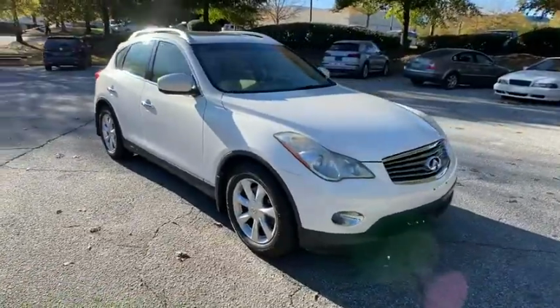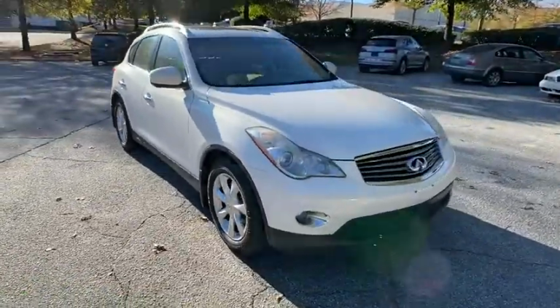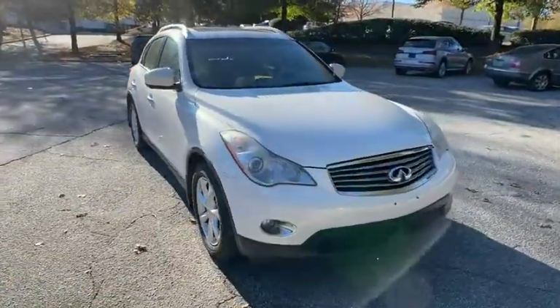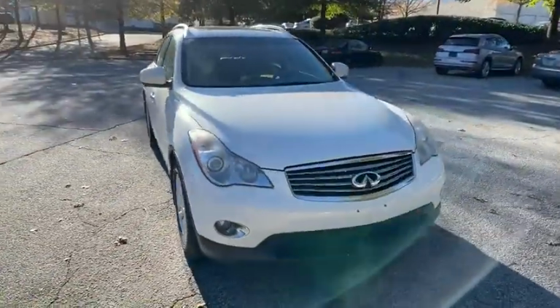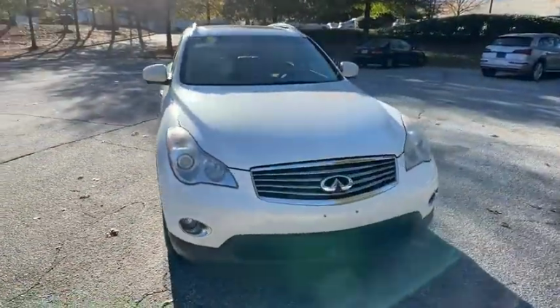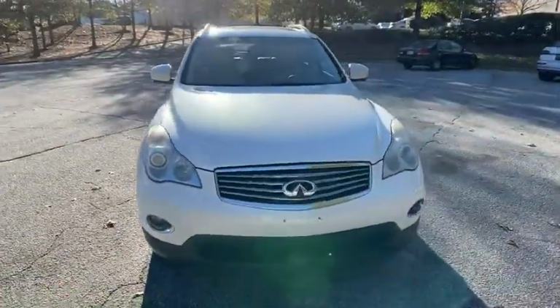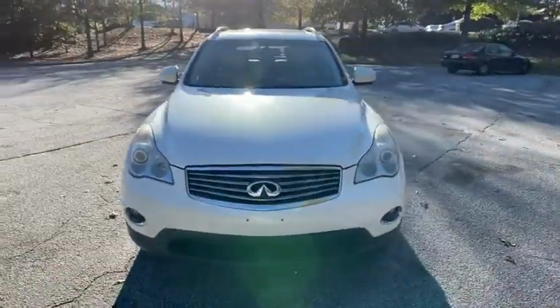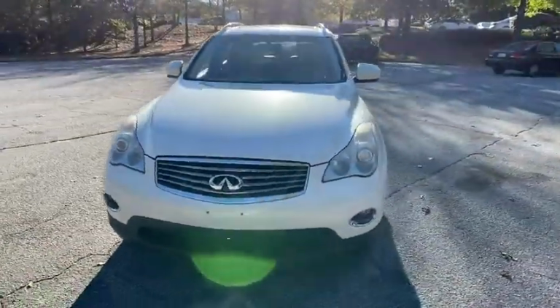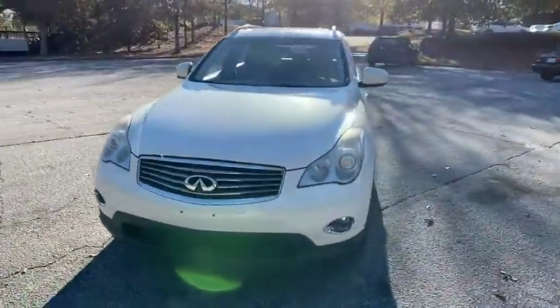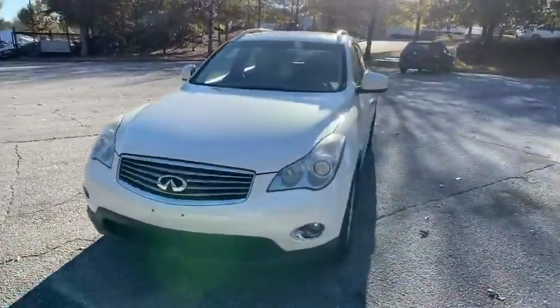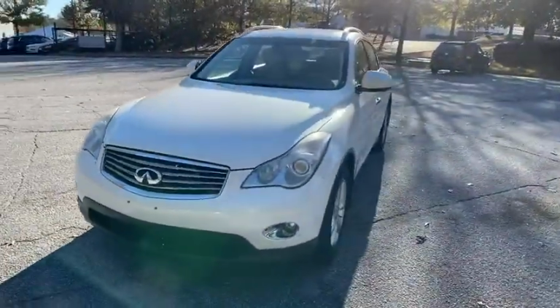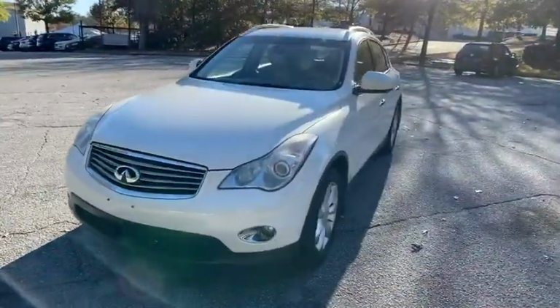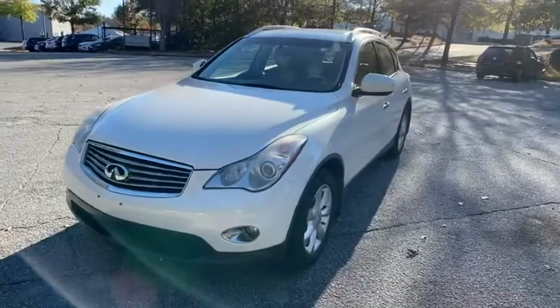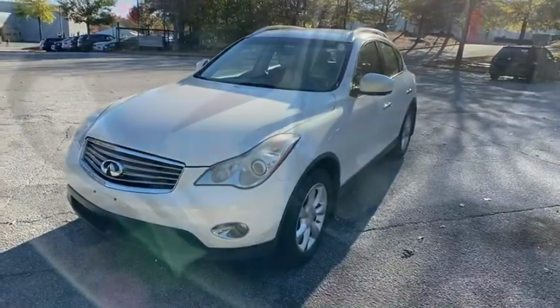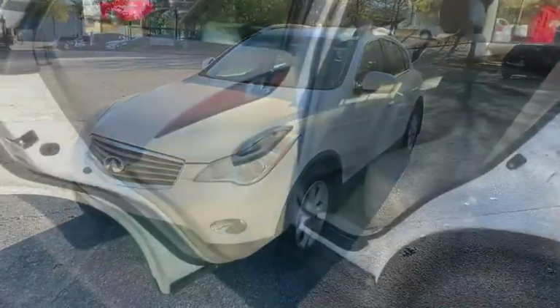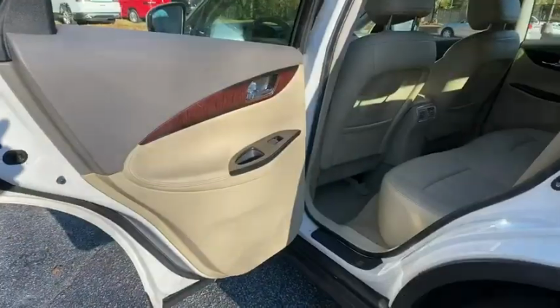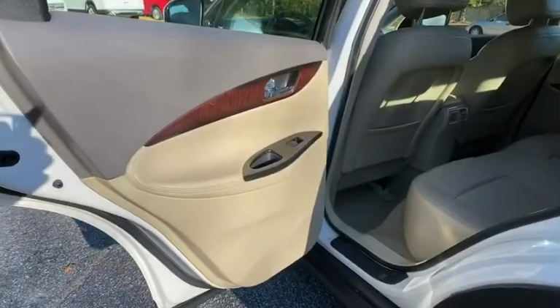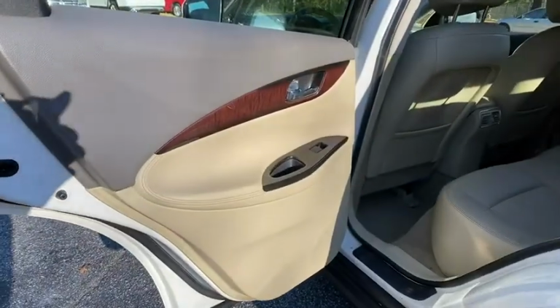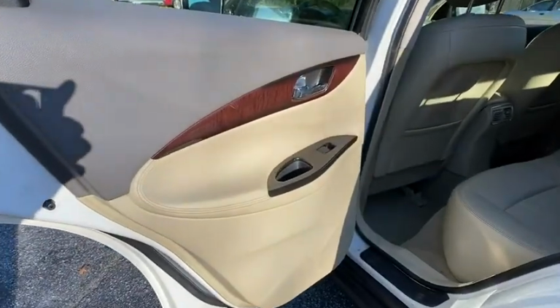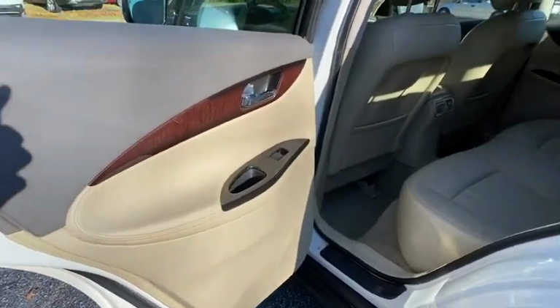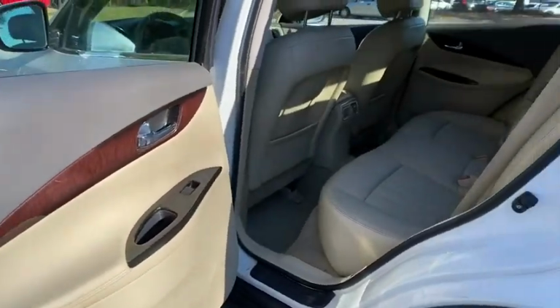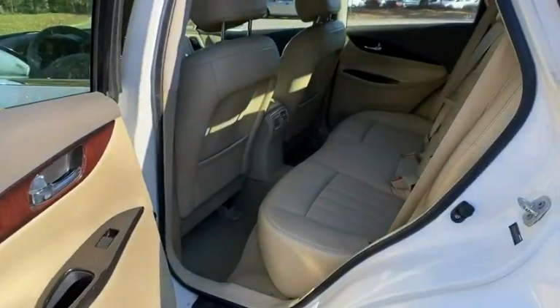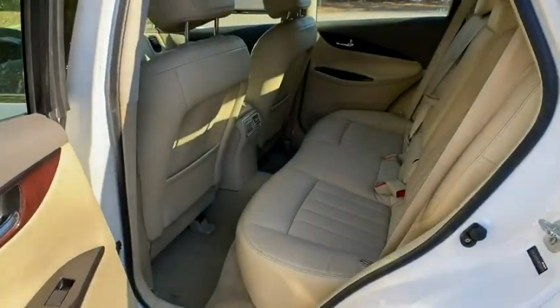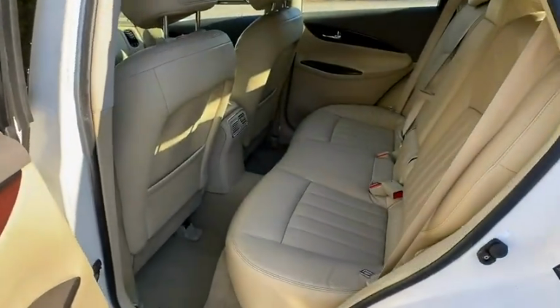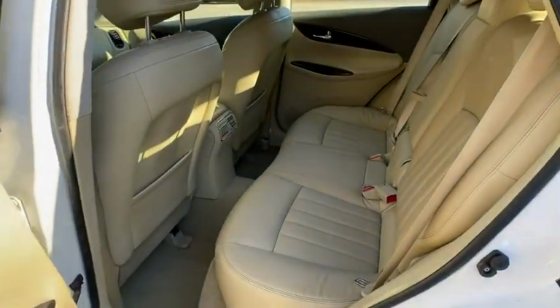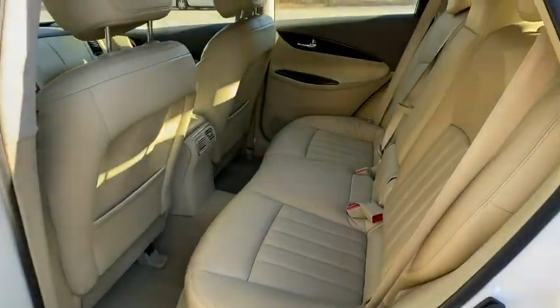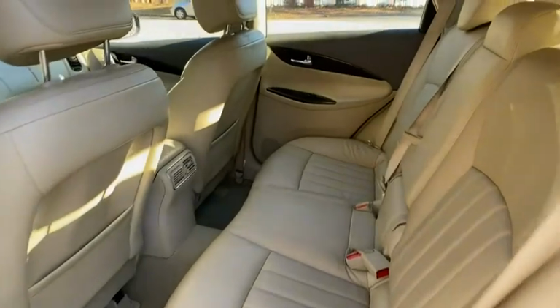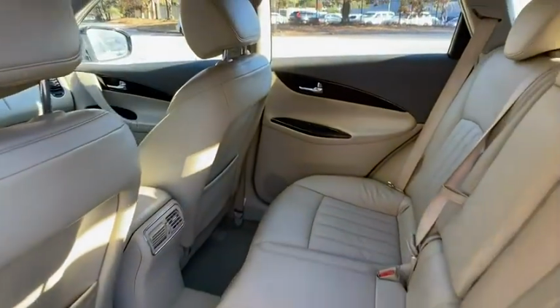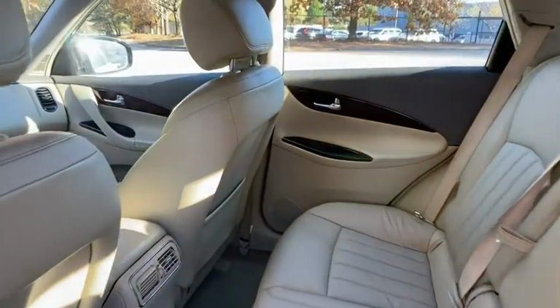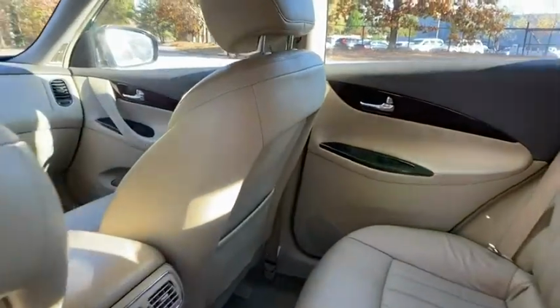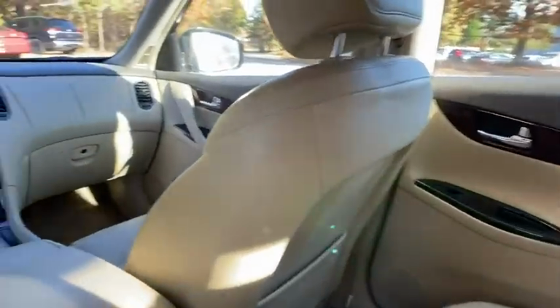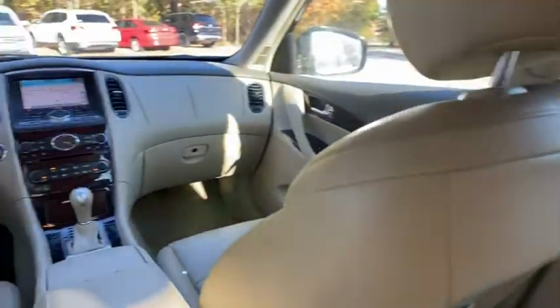Keyless entry, steering wheel audio controls, power passenger seat, traction control, anti-lock braking system, all-wheel drive, backup camera, stability control, leather-wrapped steering wheel, Bluetooth.